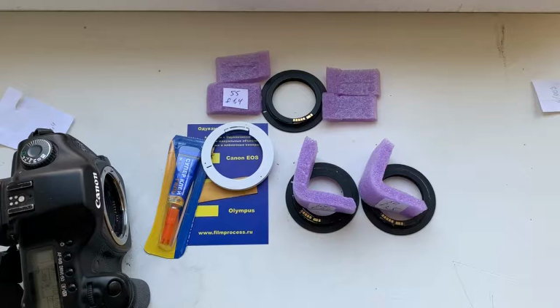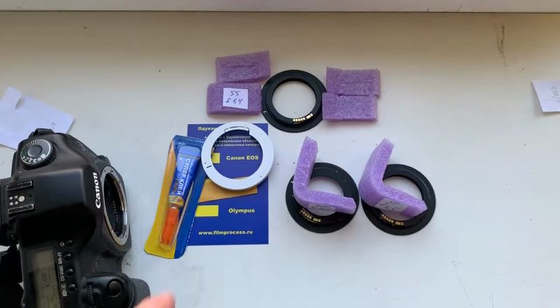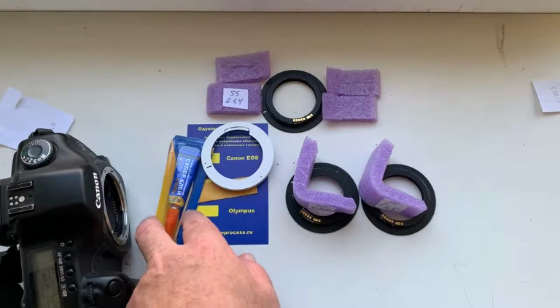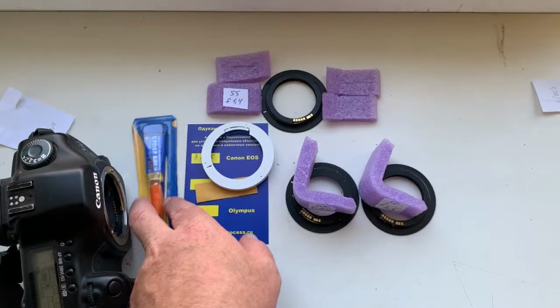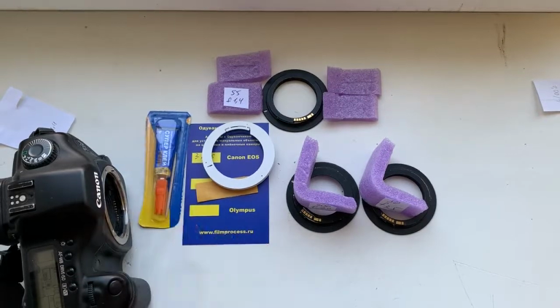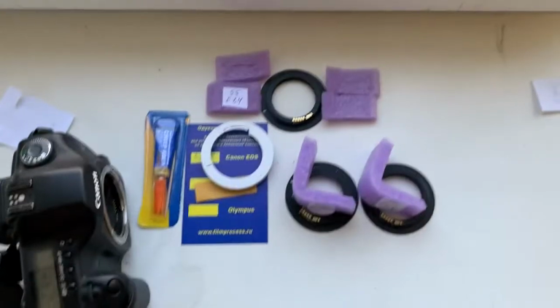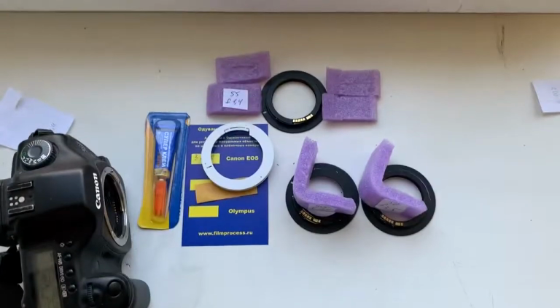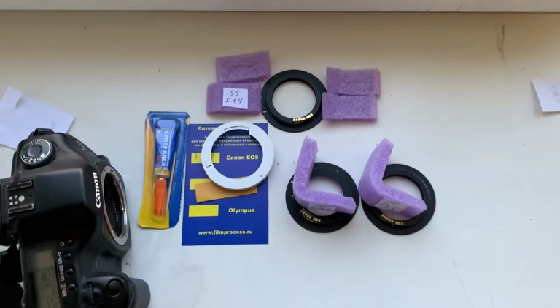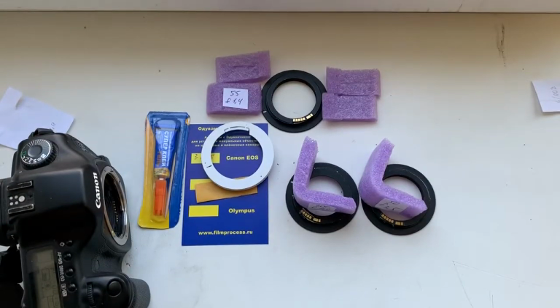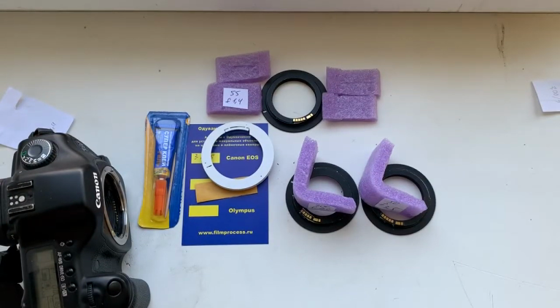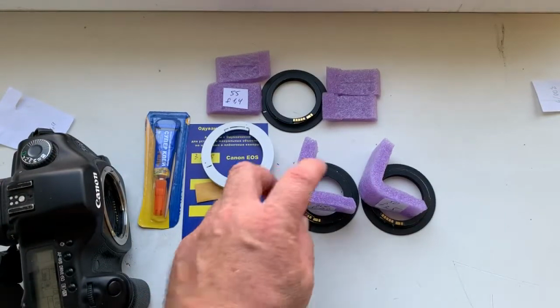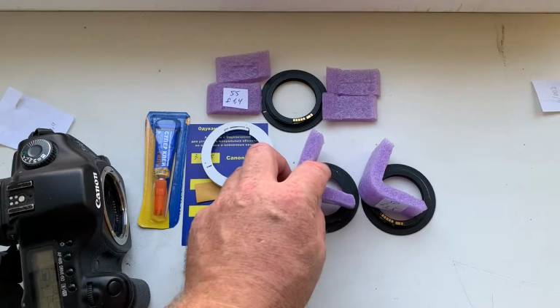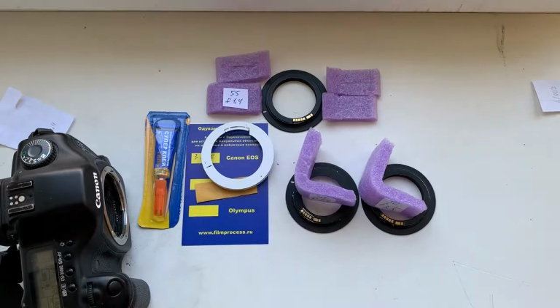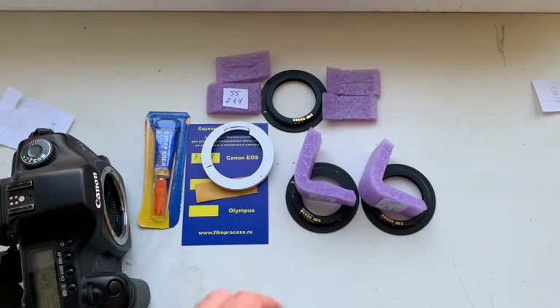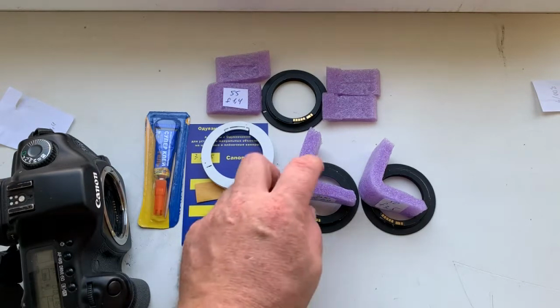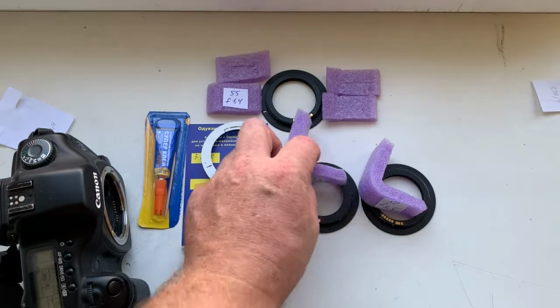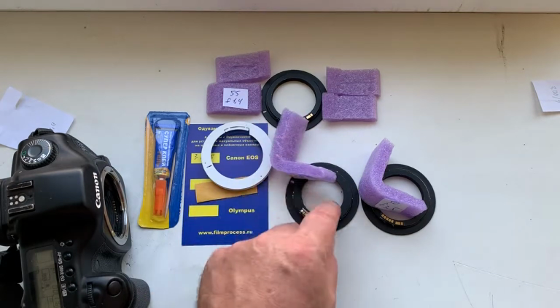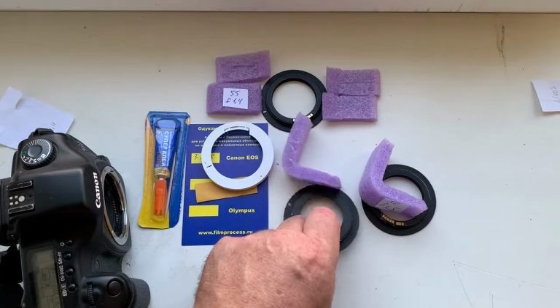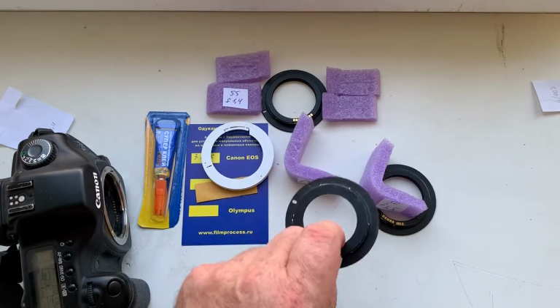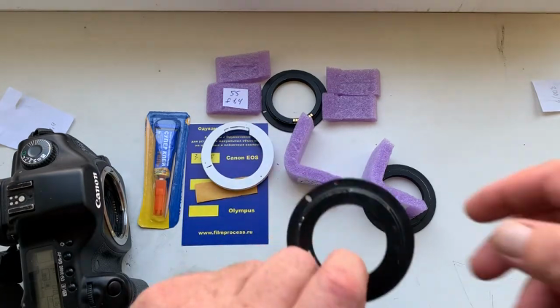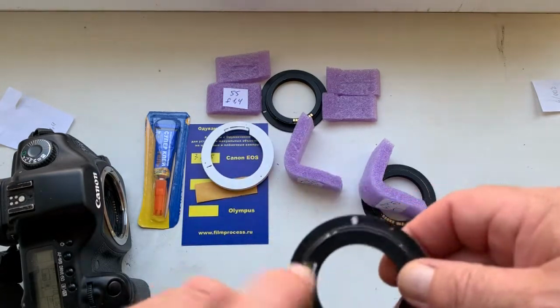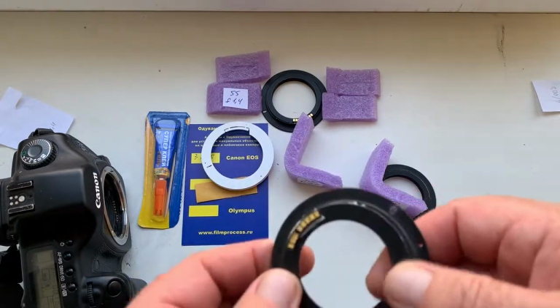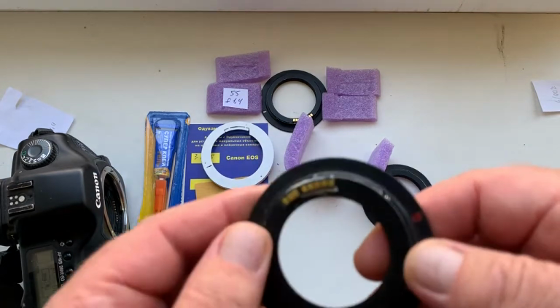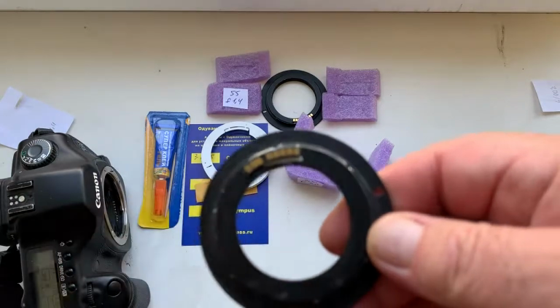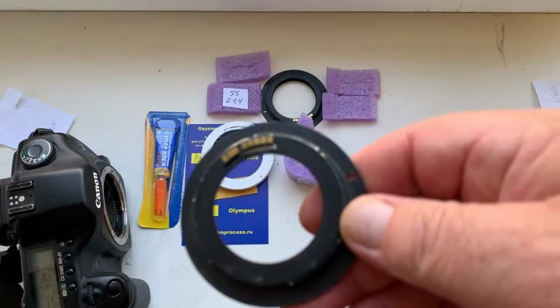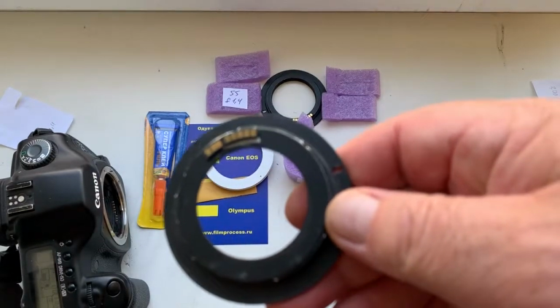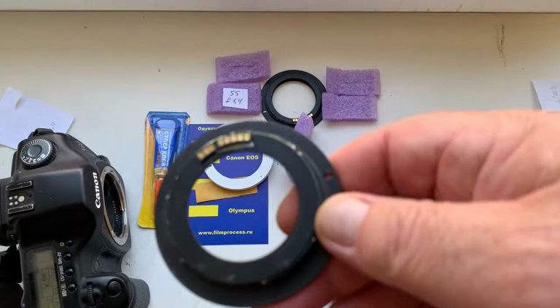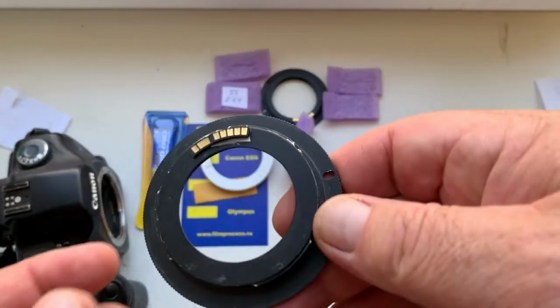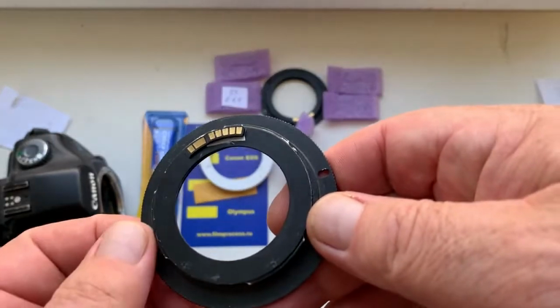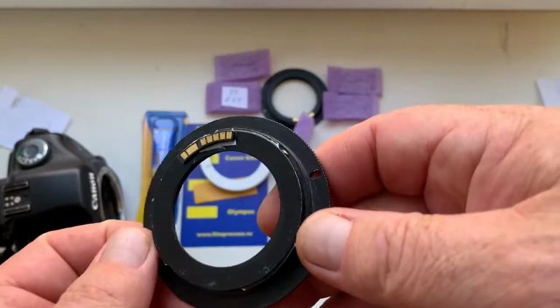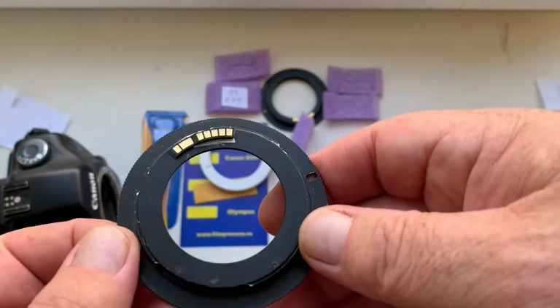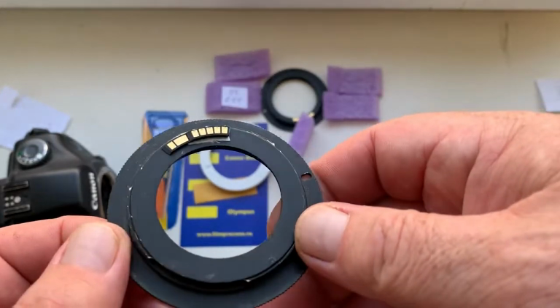Hello Chris, this video is about your chips. Look, this is 3 of your chips installed with double-sided adhesive tape on my testing adapters.